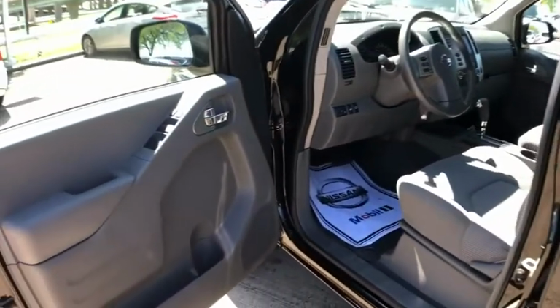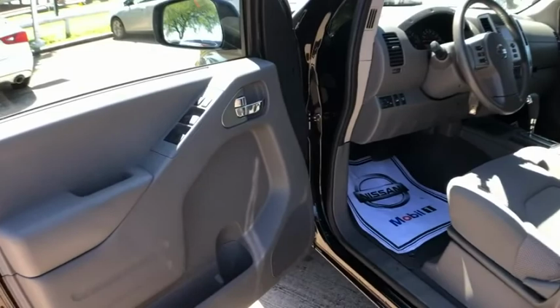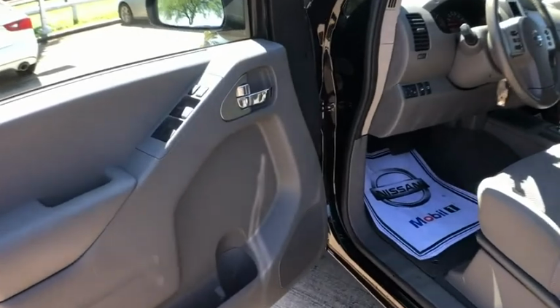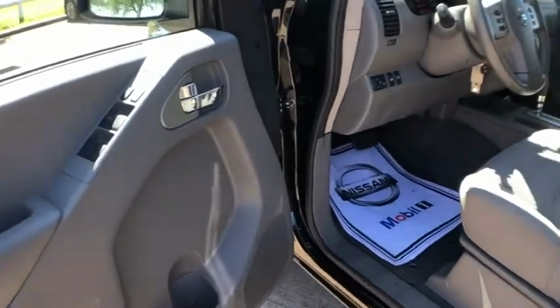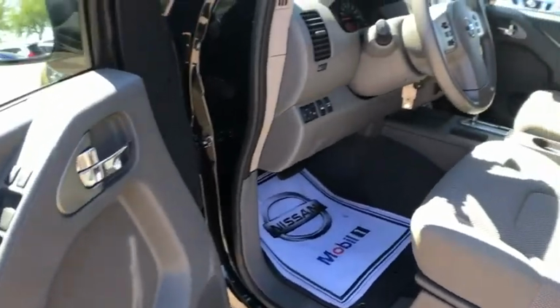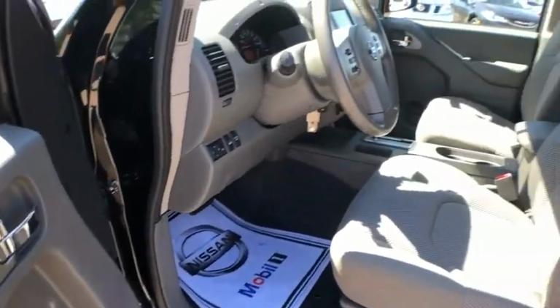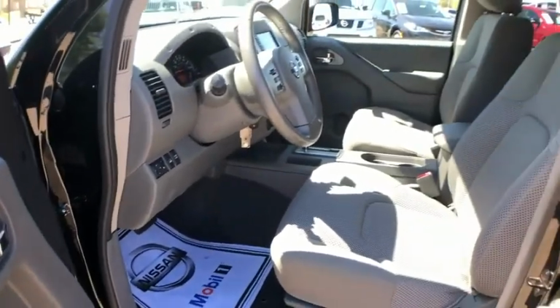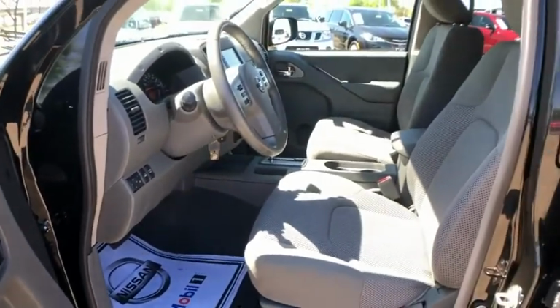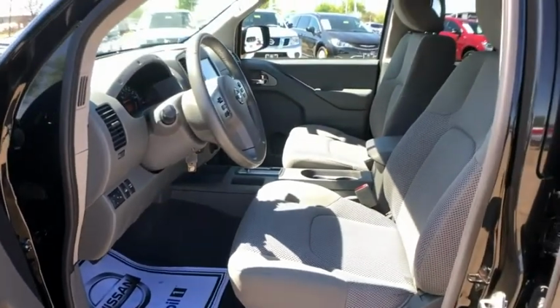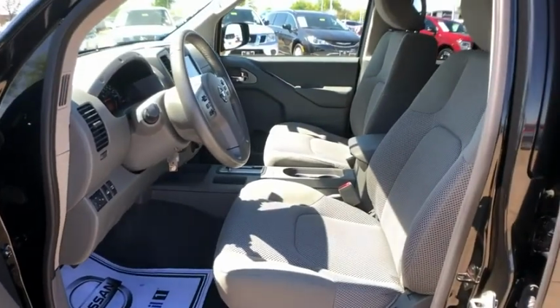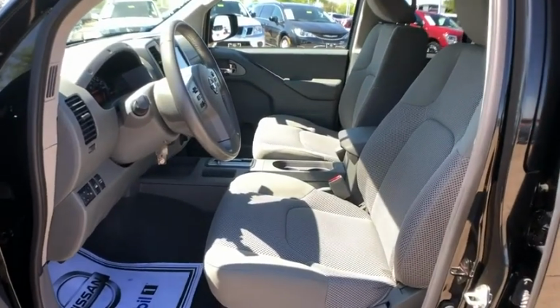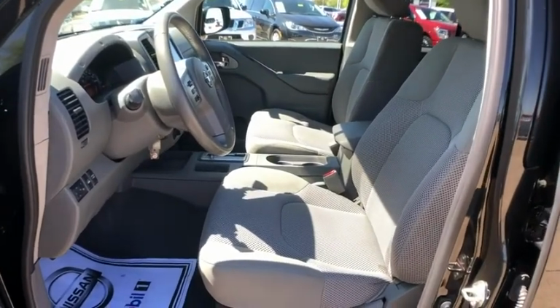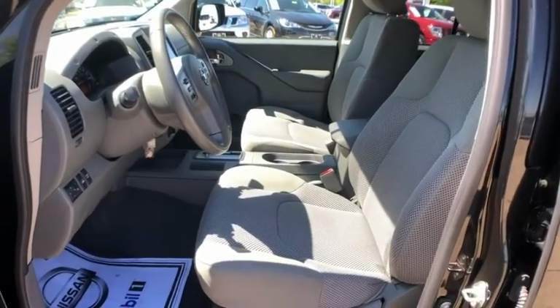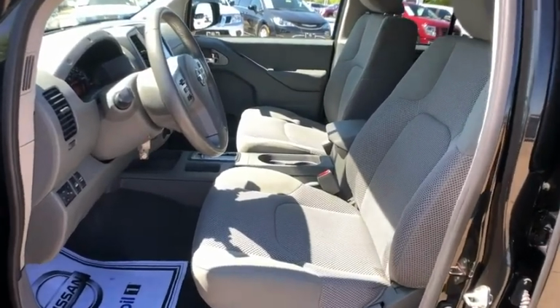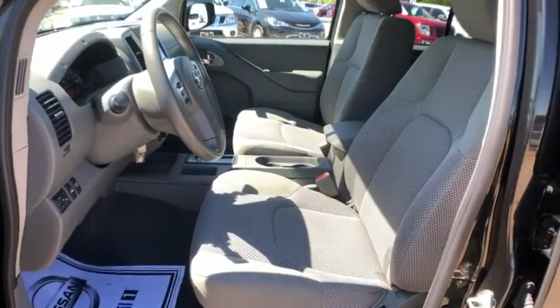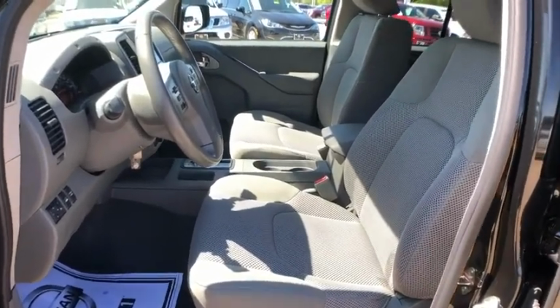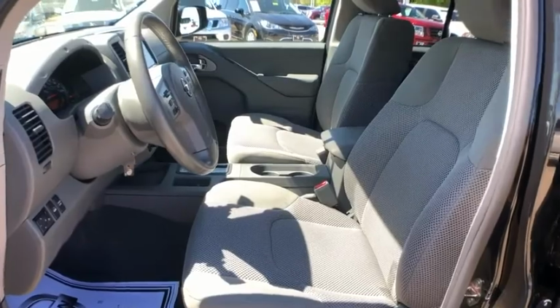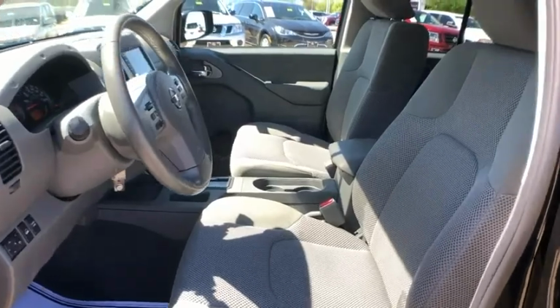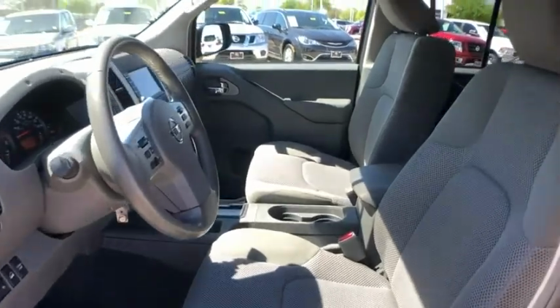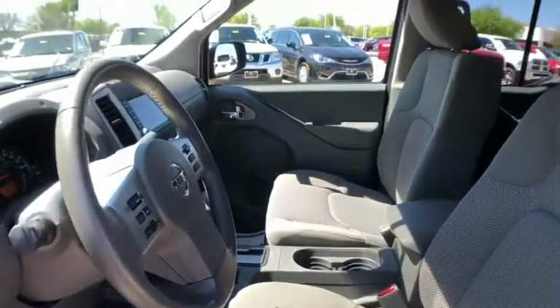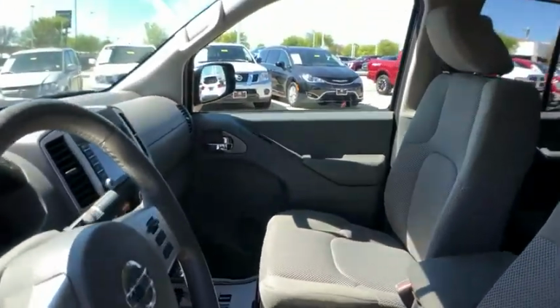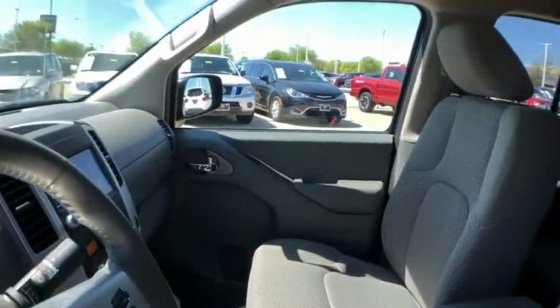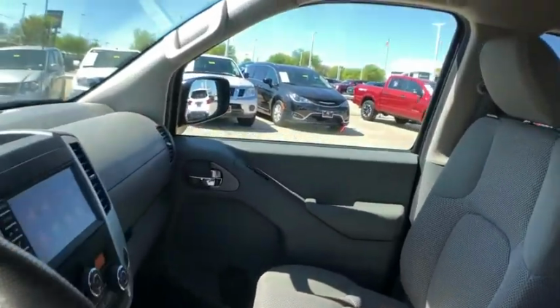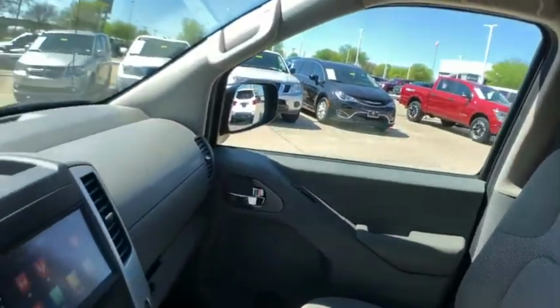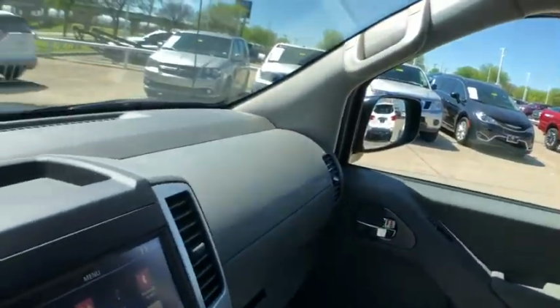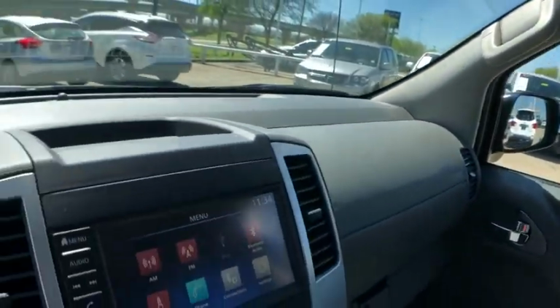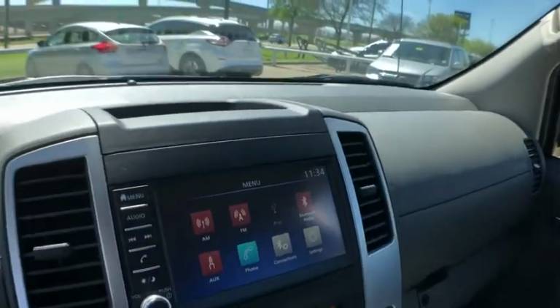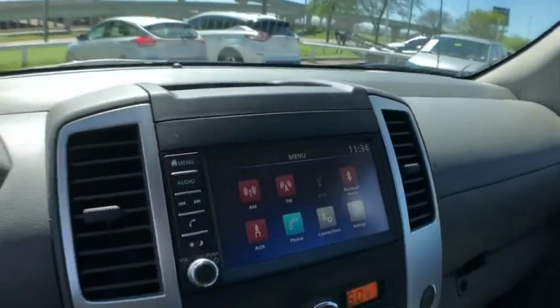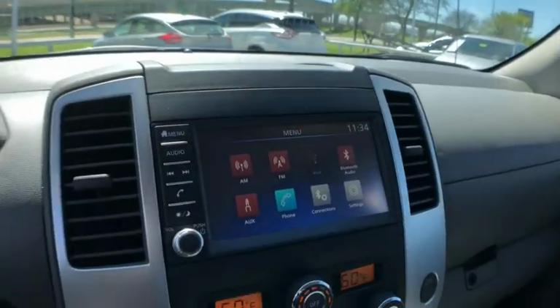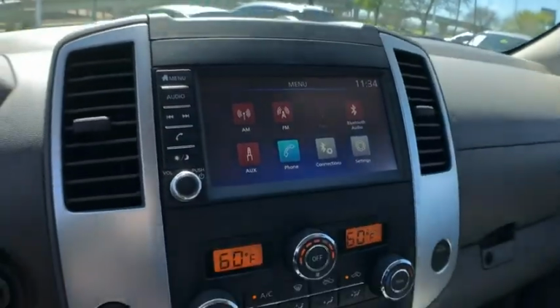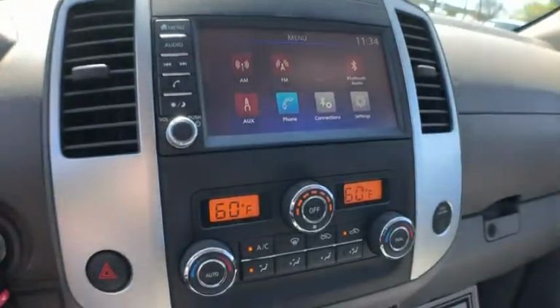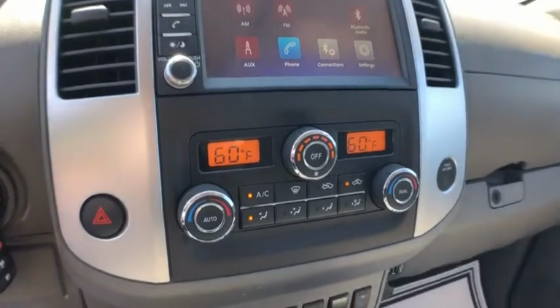Remote keyless entry, overhead console, driver vanity mirror, cloth seat trim, and tilt steering wheel. Take this vehicle for a spin and see why so many shoppers are now proud owners.